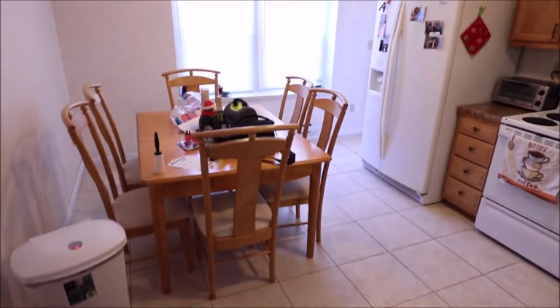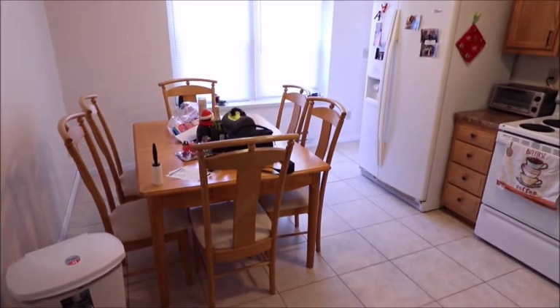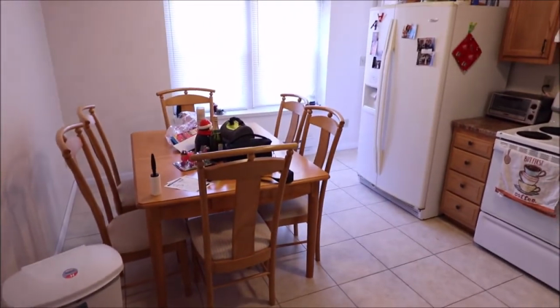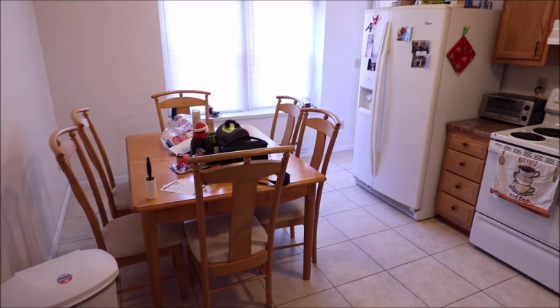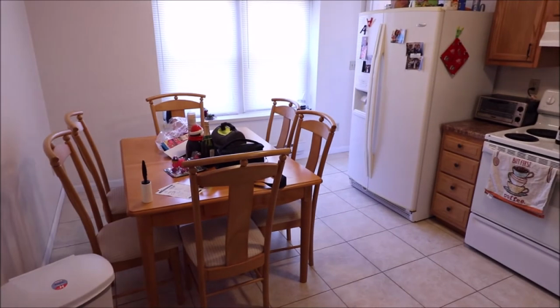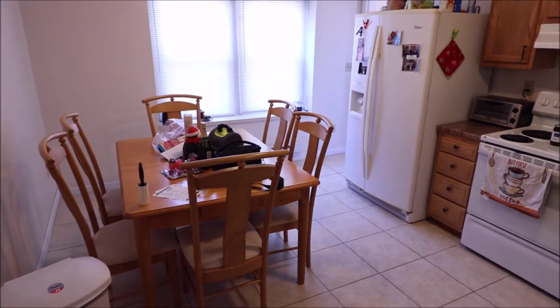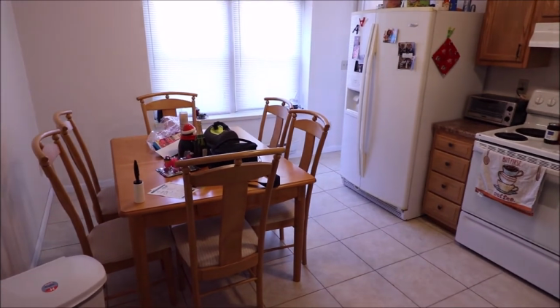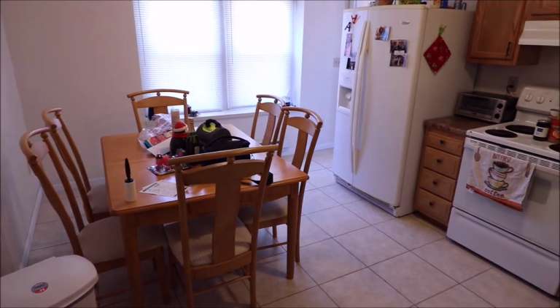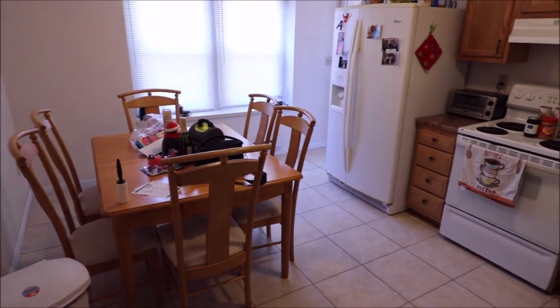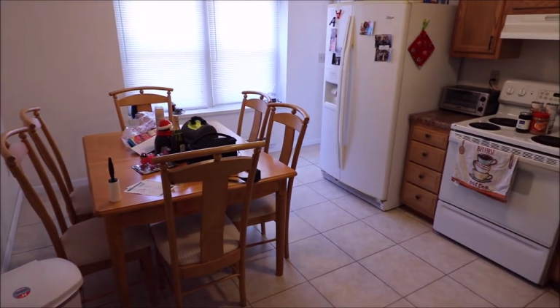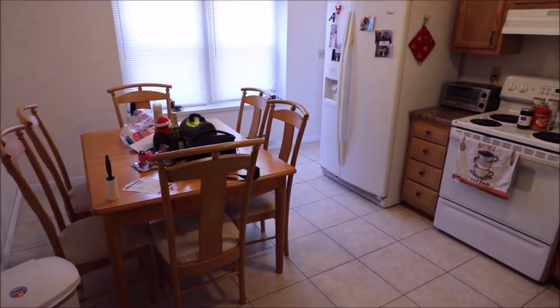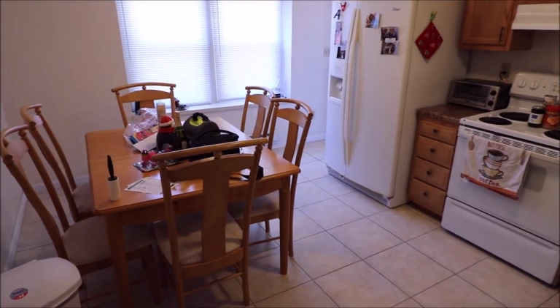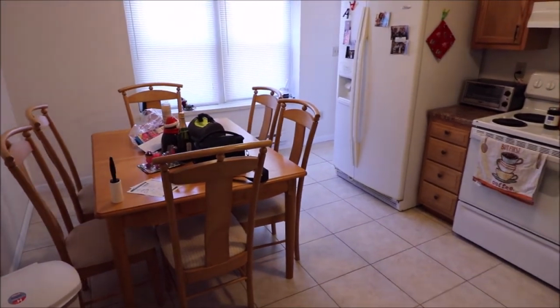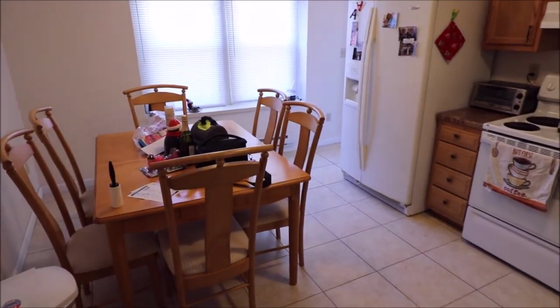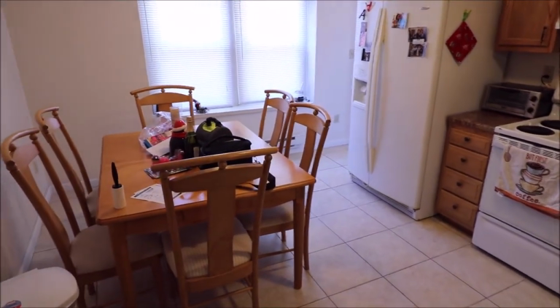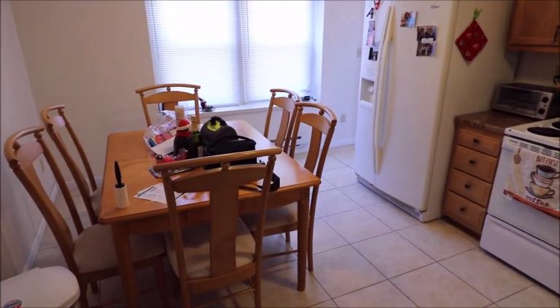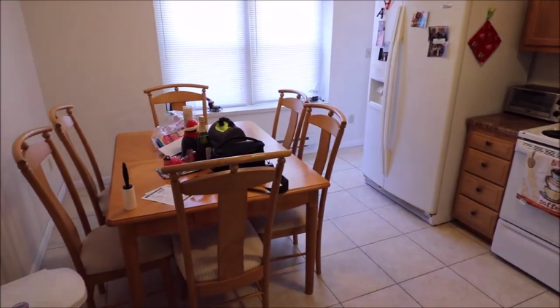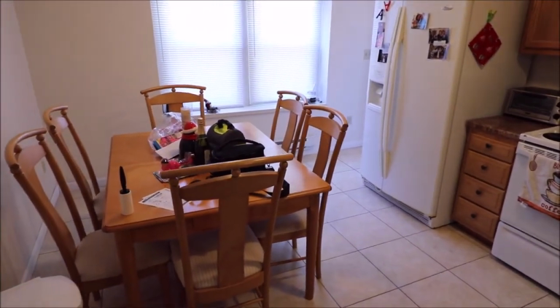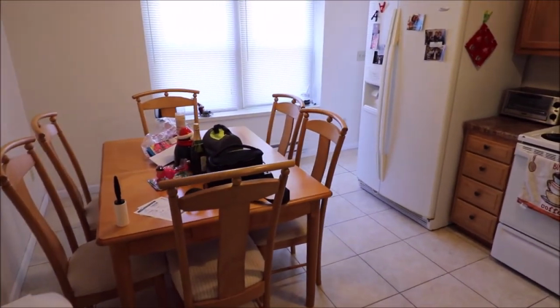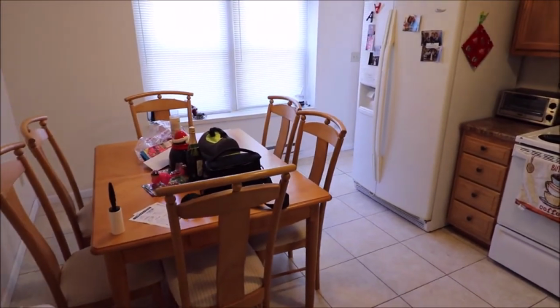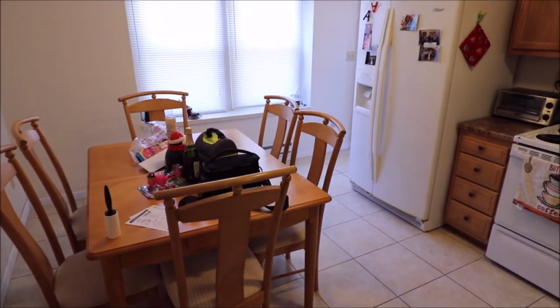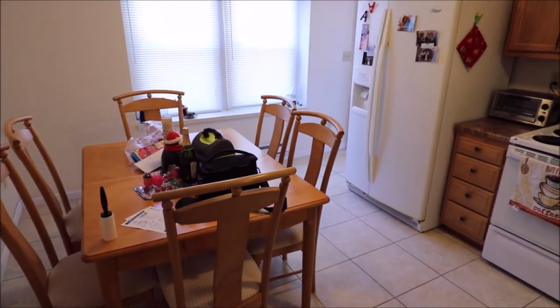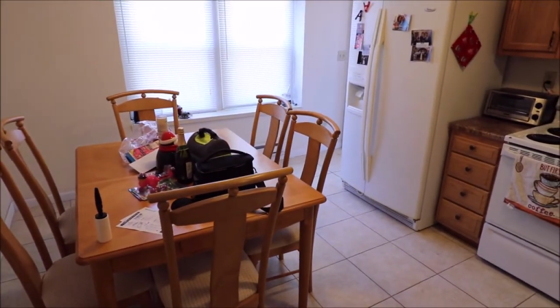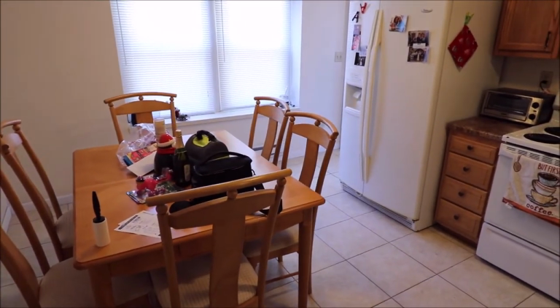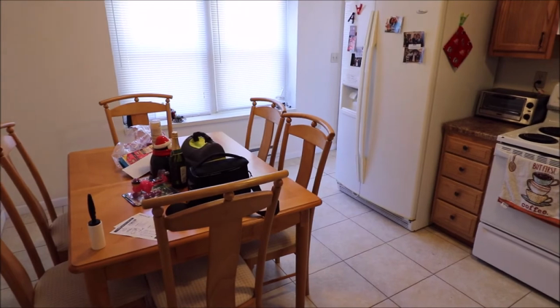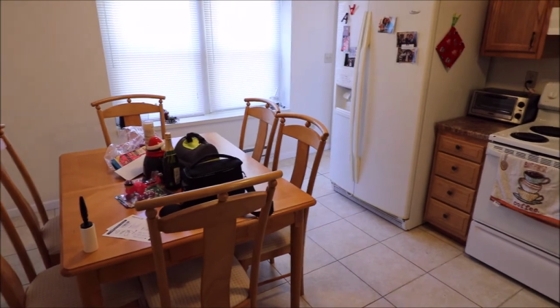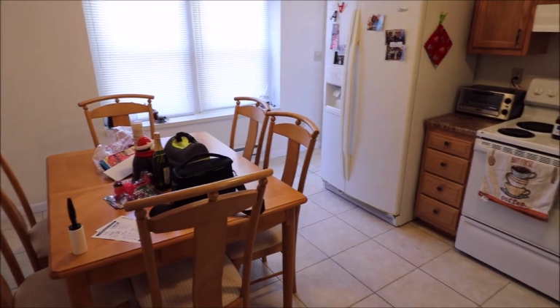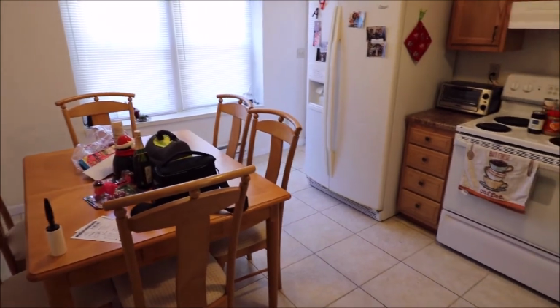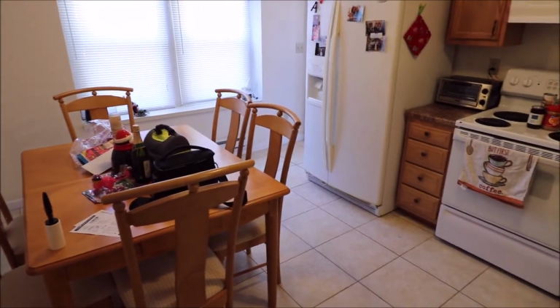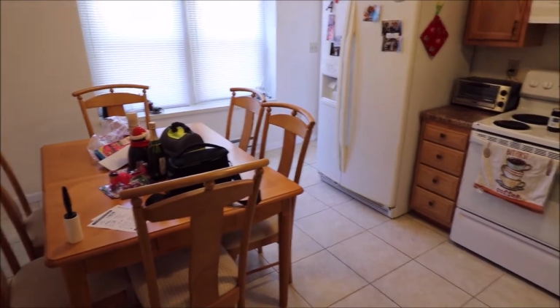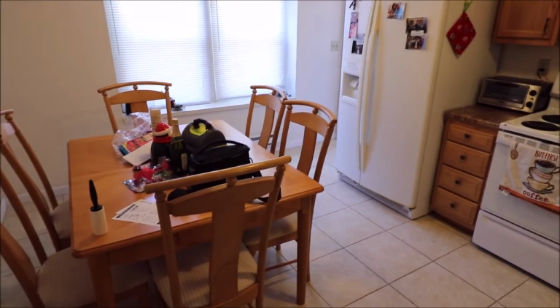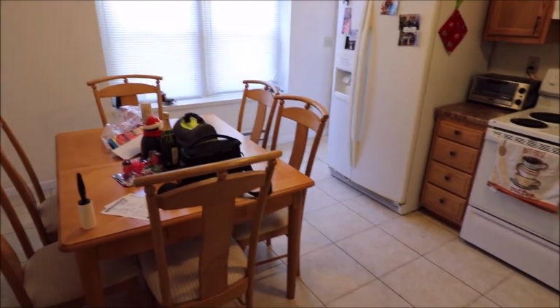Schedule your showing today. This home will not last long on this market. Why rent when you can buy — much cheaper. Thanks for taking a tour.